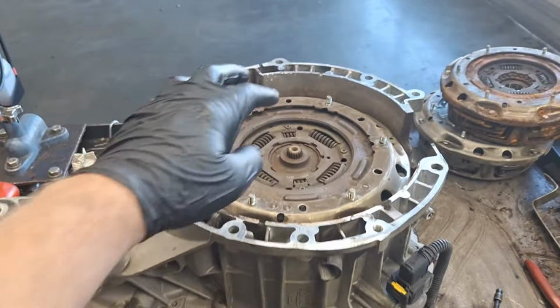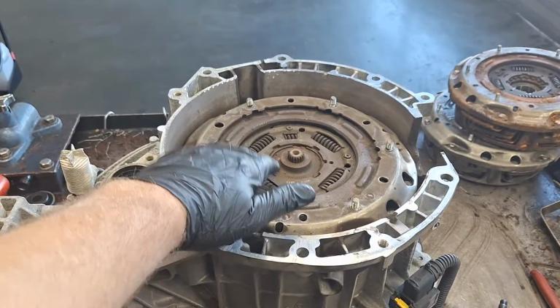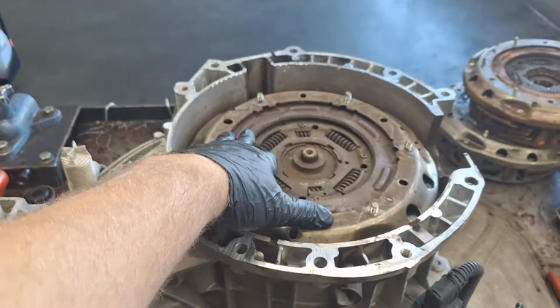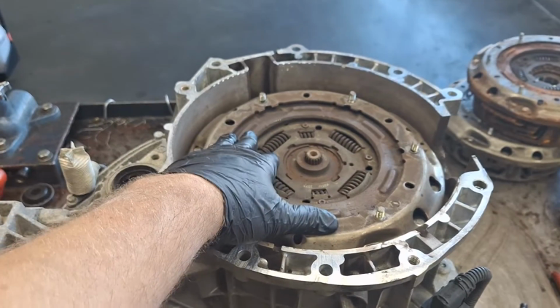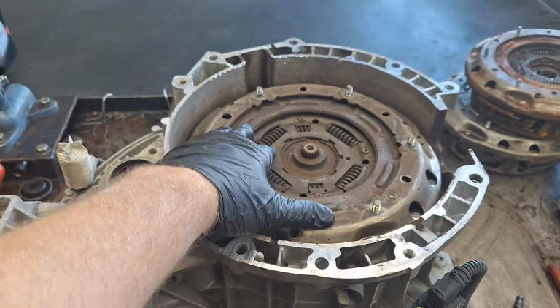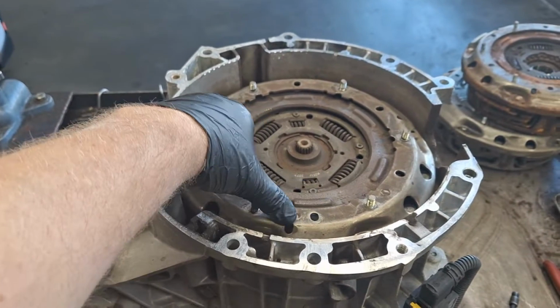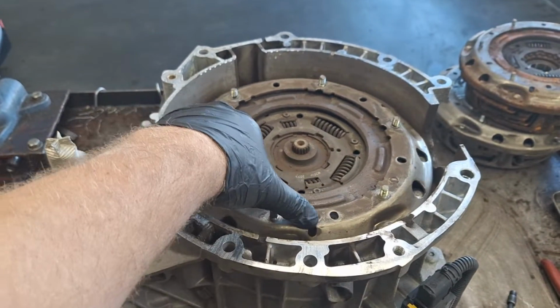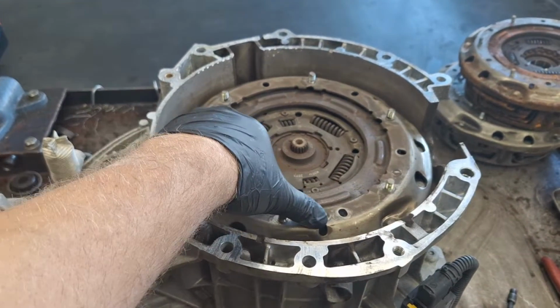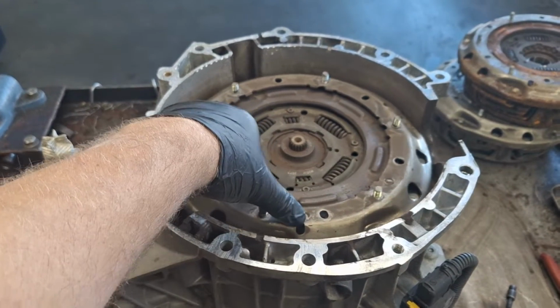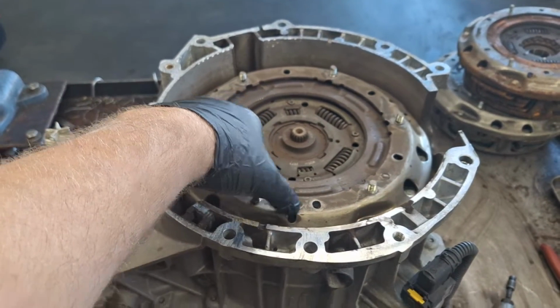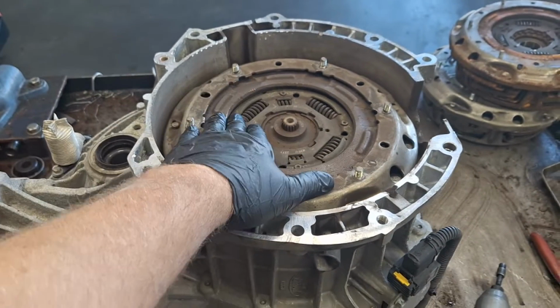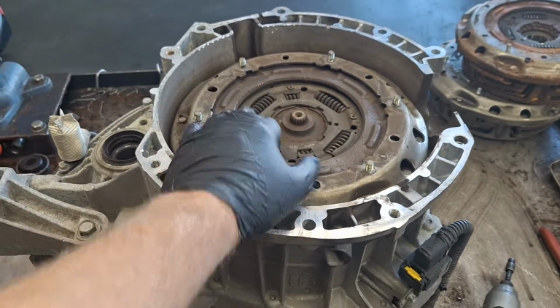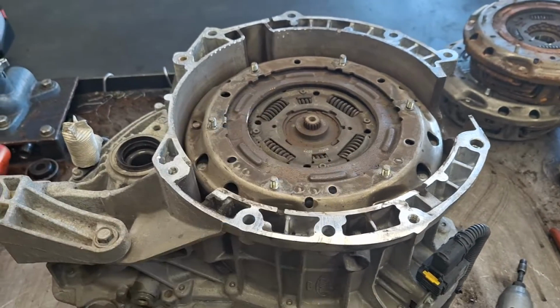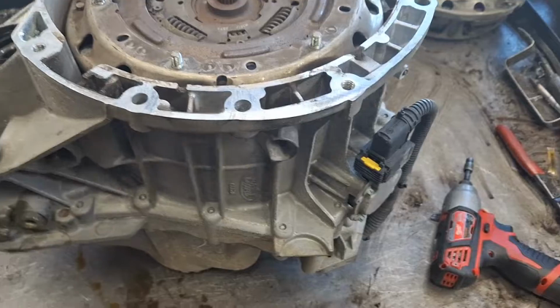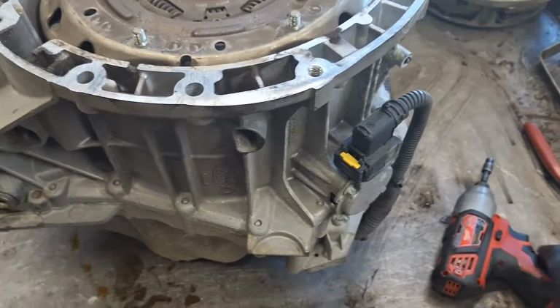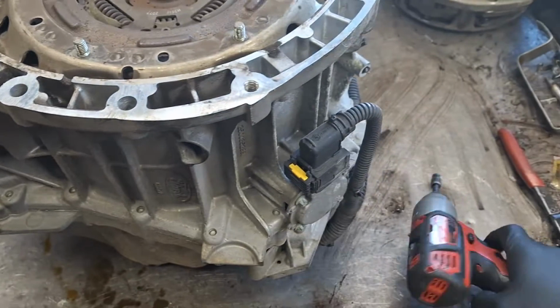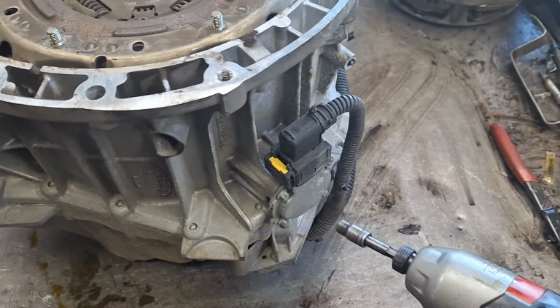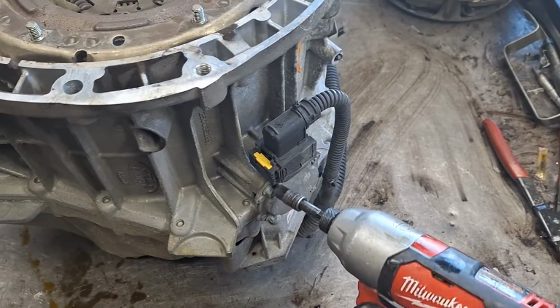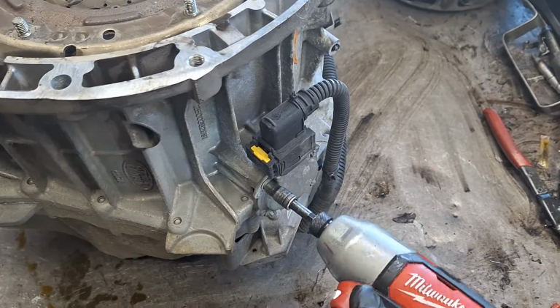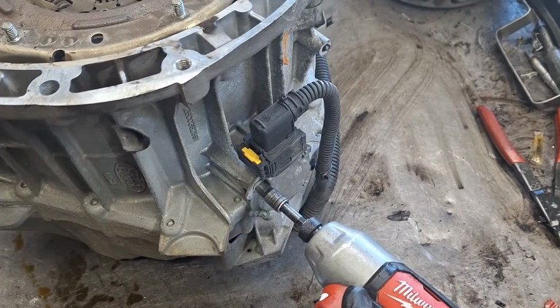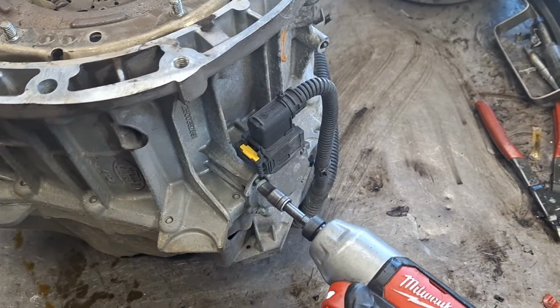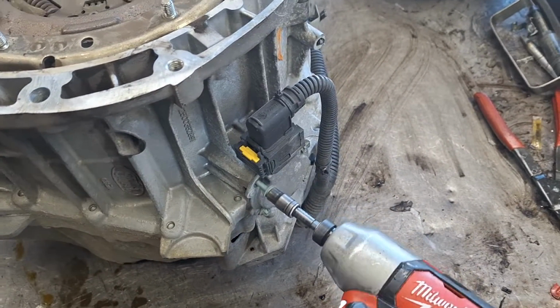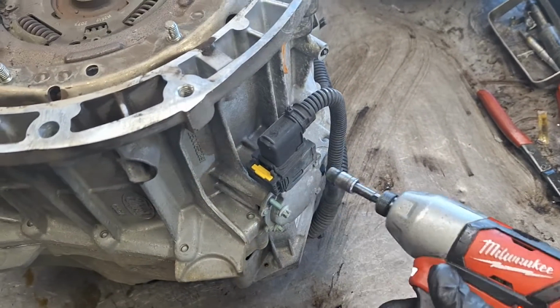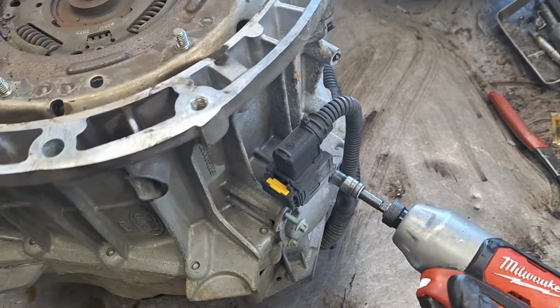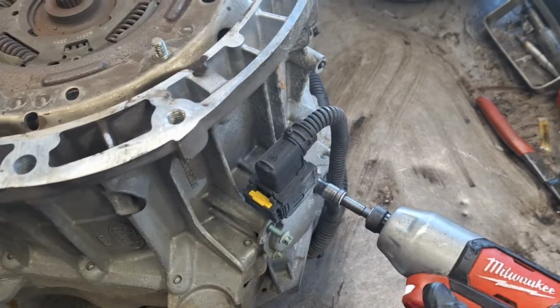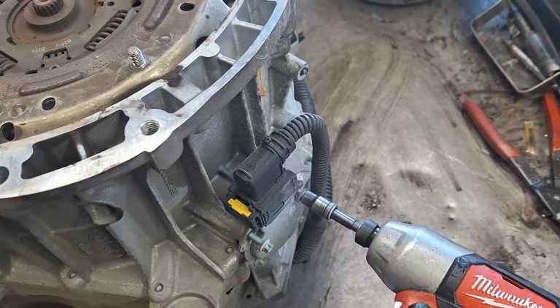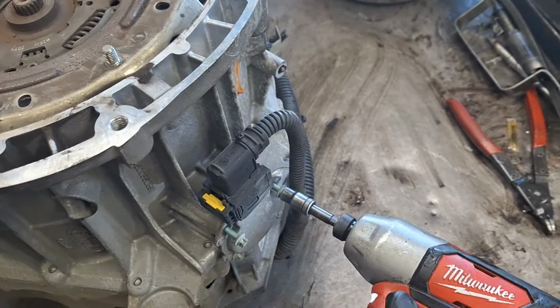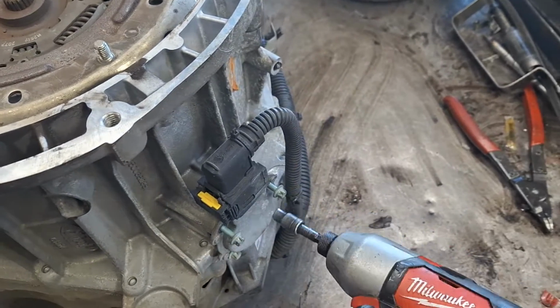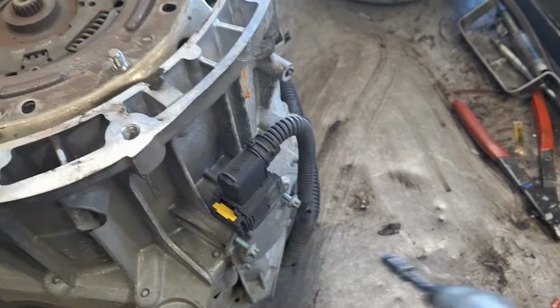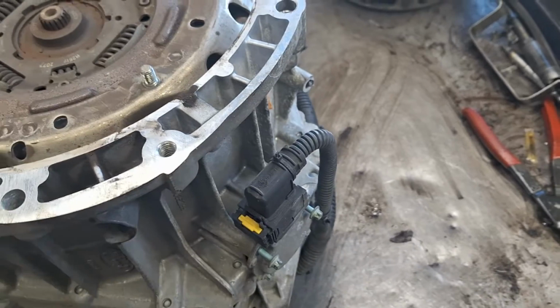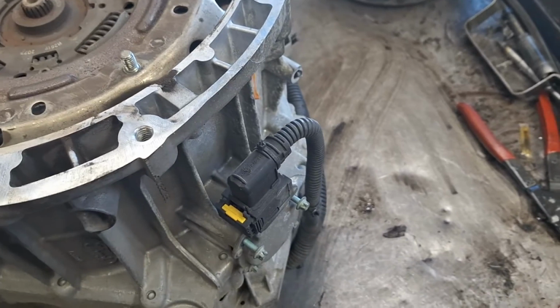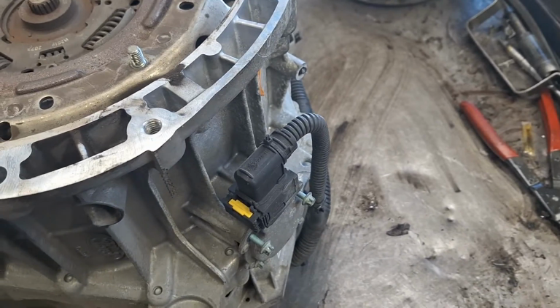This clutch pack right here has about 105,000 miles on it. I'm going to start with pulling these actuators off and do the front one as well.